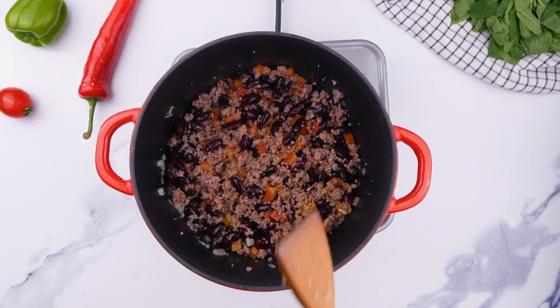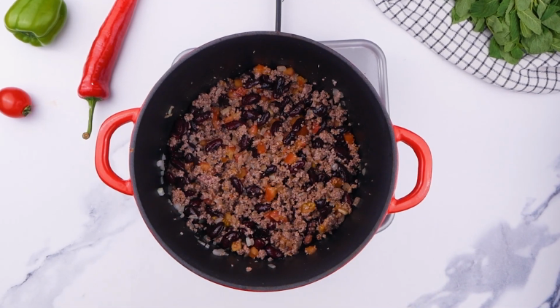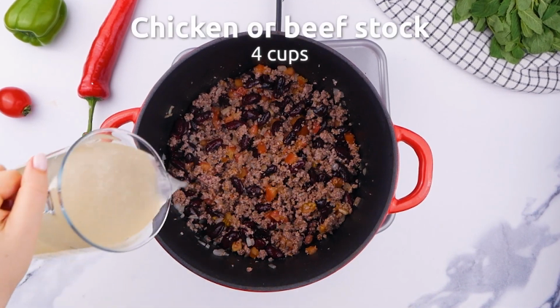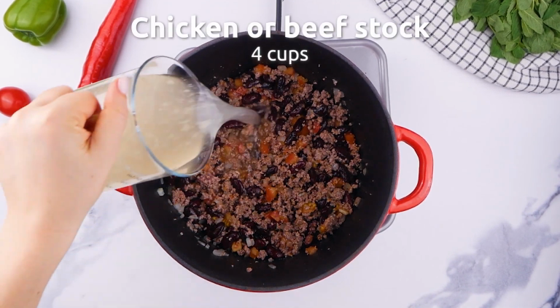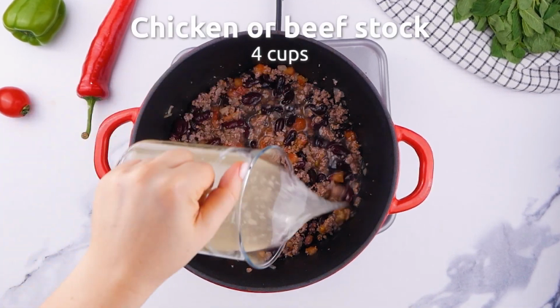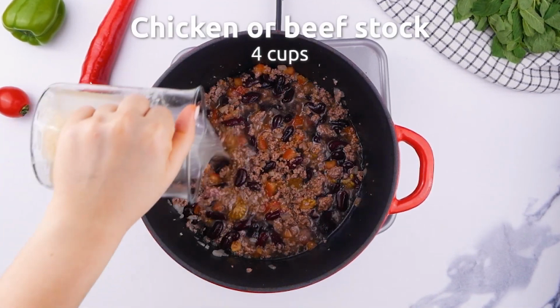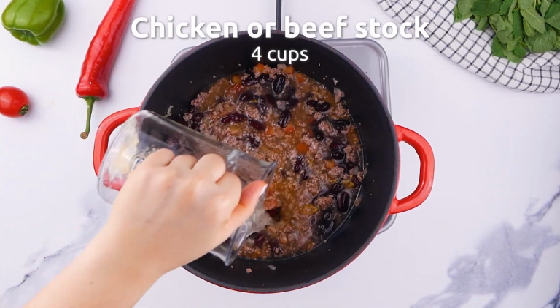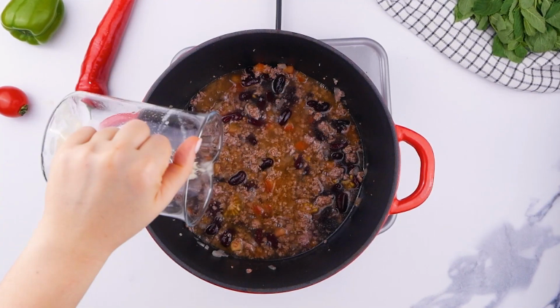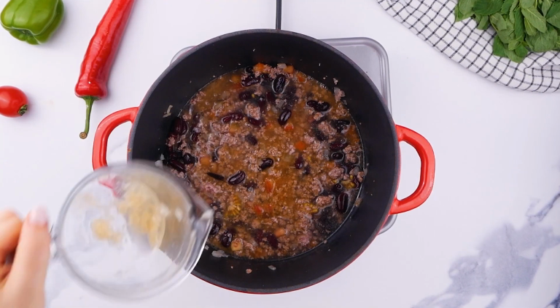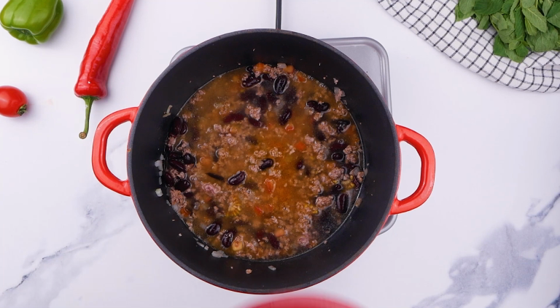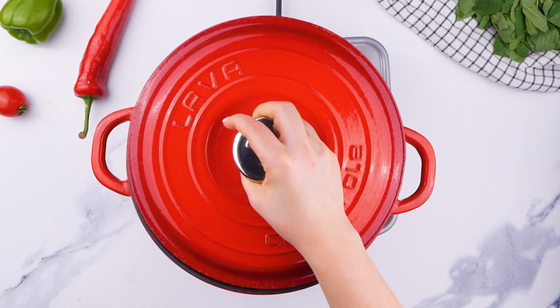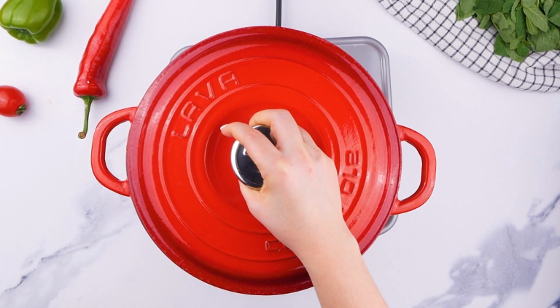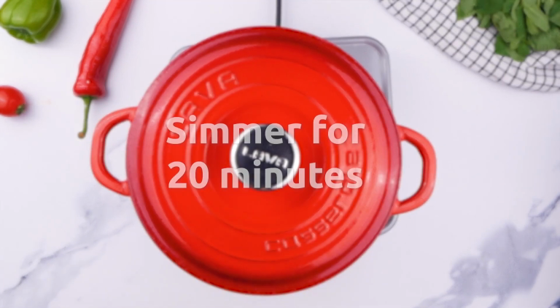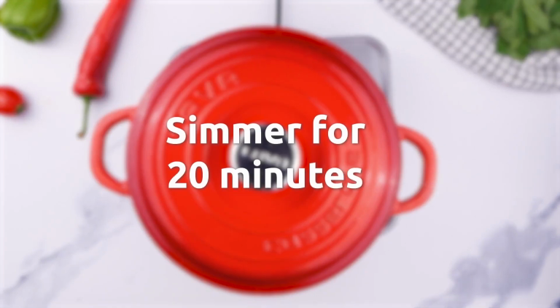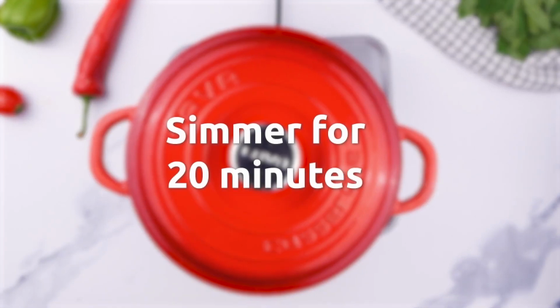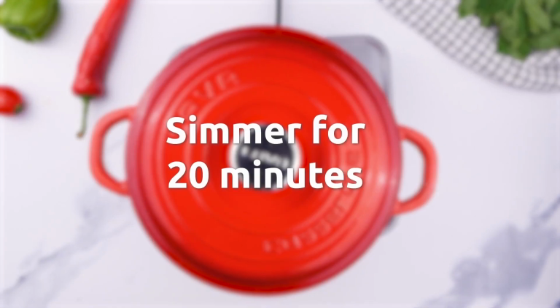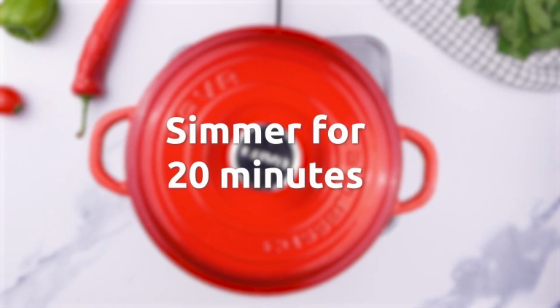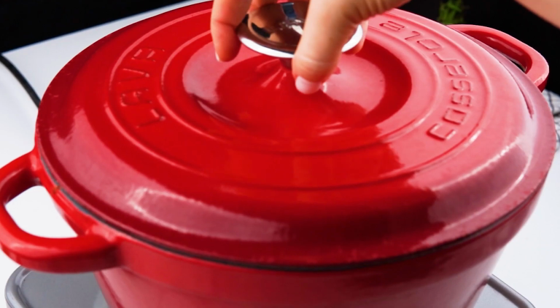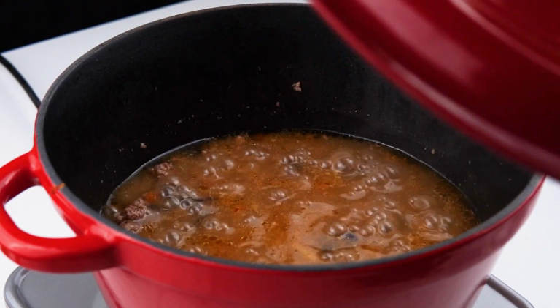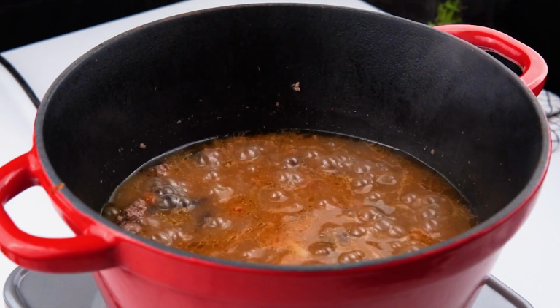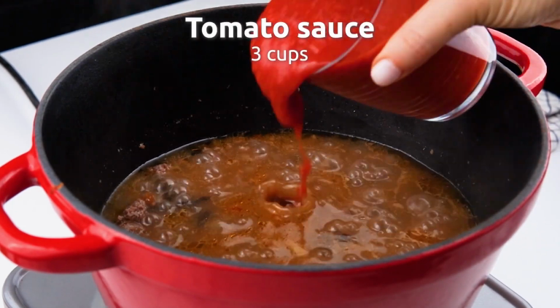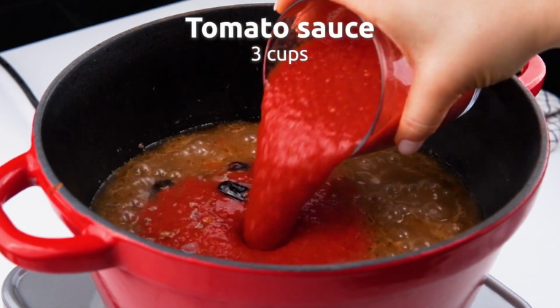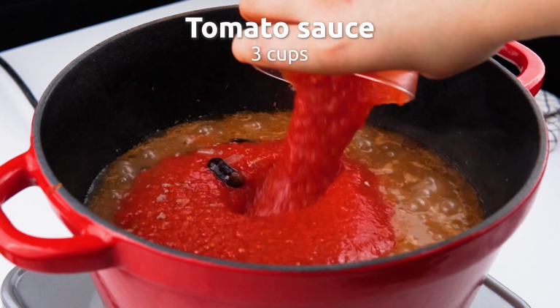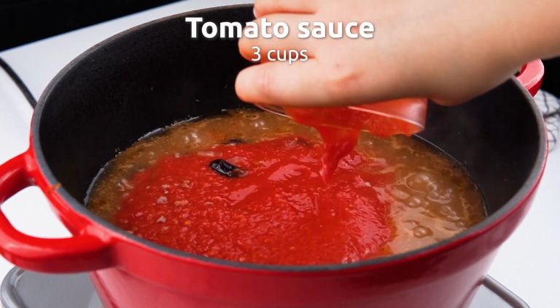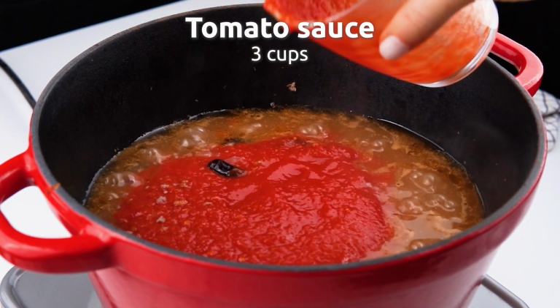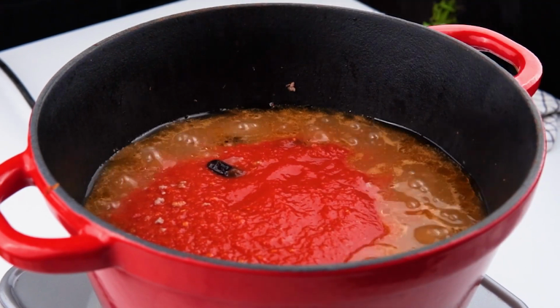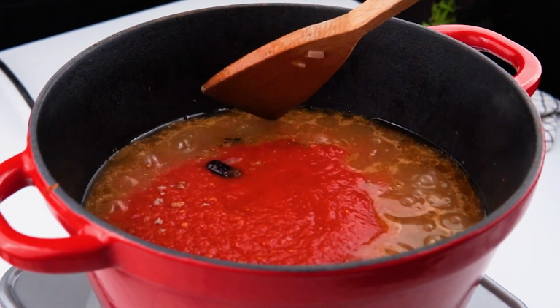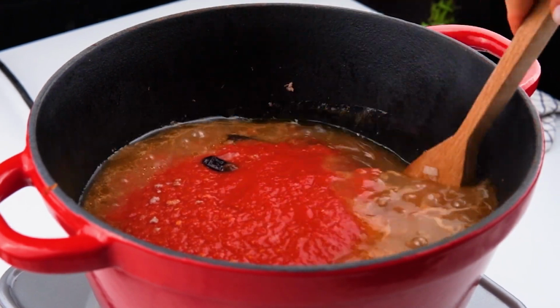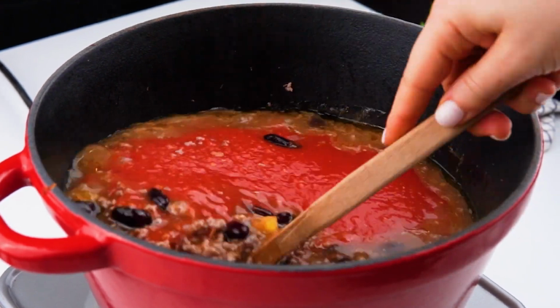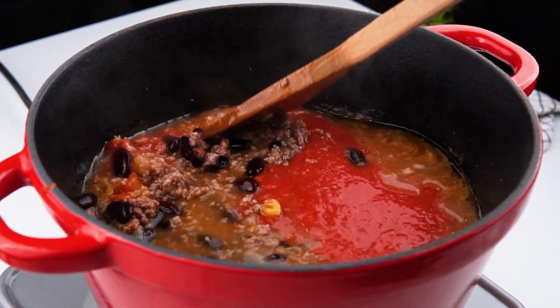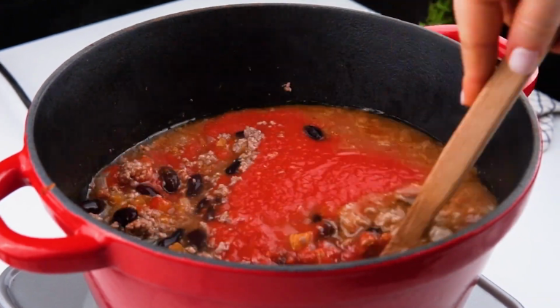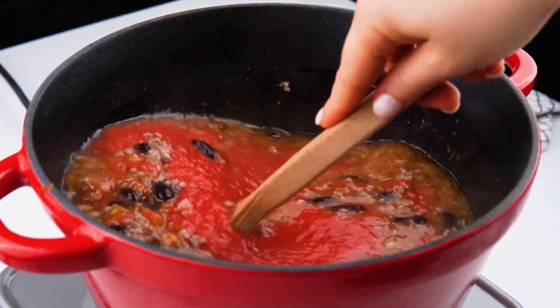Some beef stock is my preference here, and let's simmer for 20 minutes. Add some more tomato sauce, stir it up and get it nice and ready.